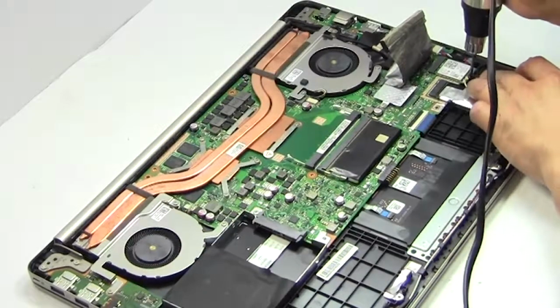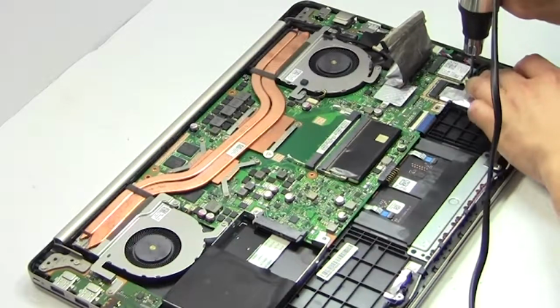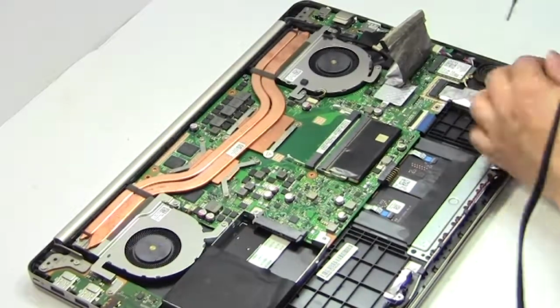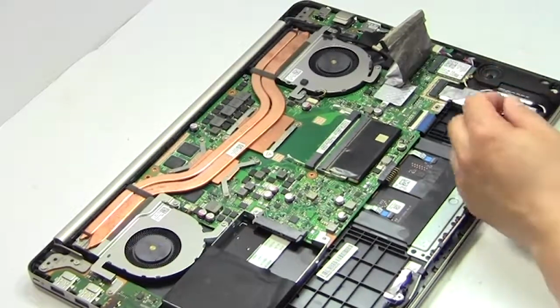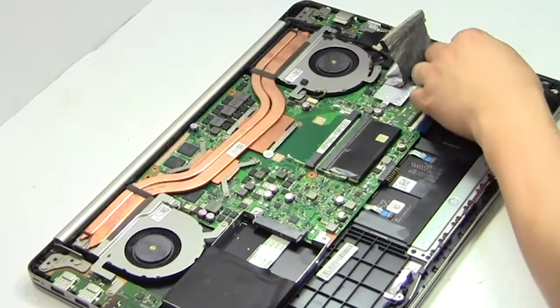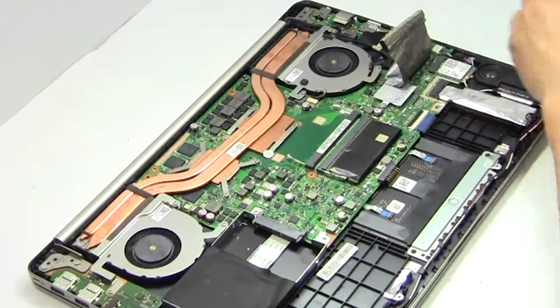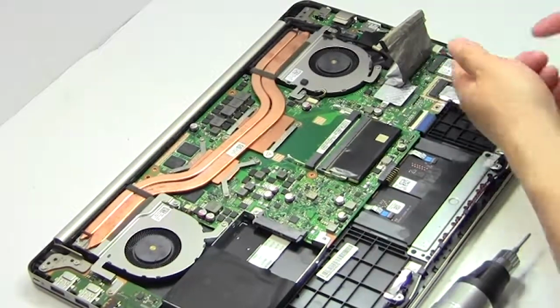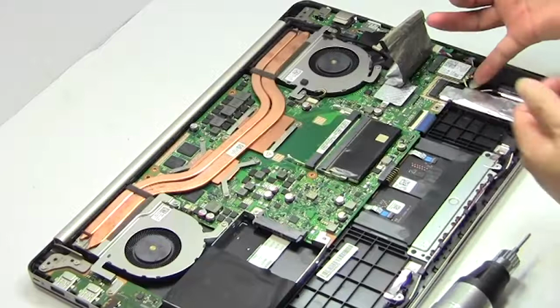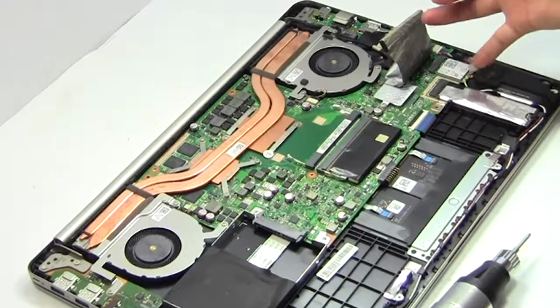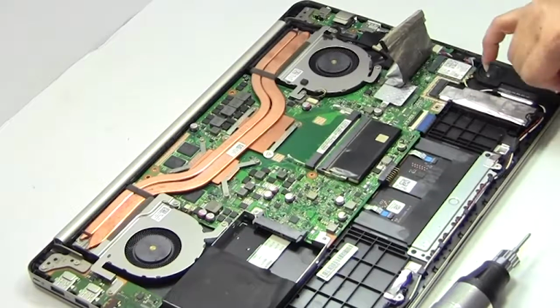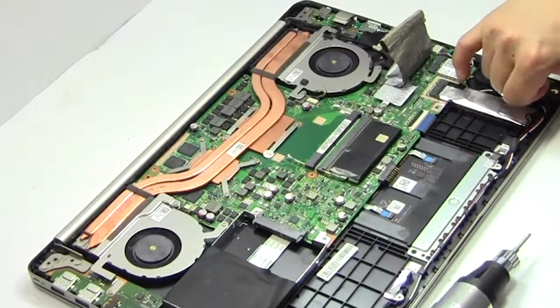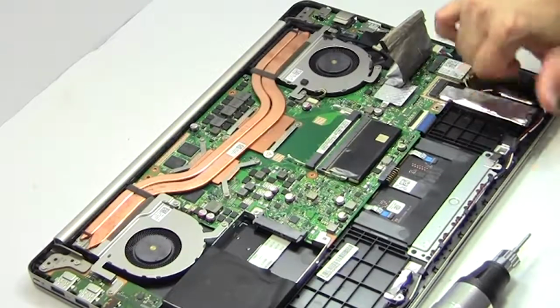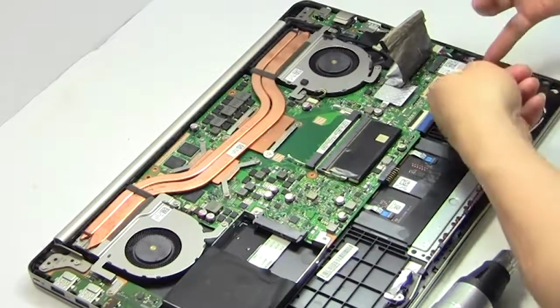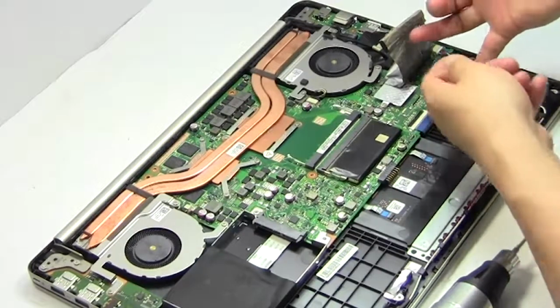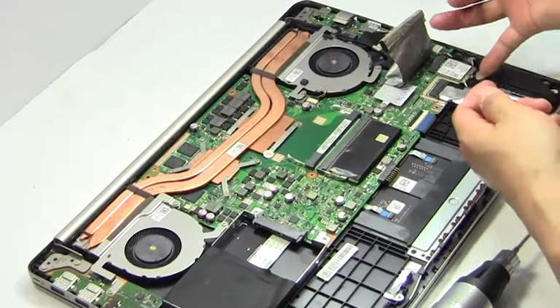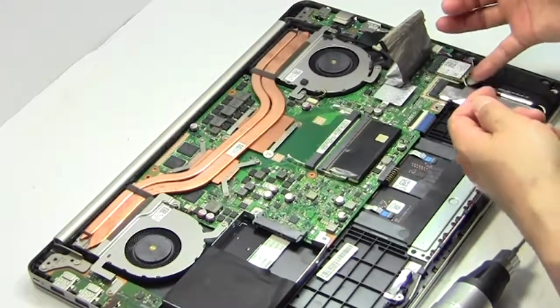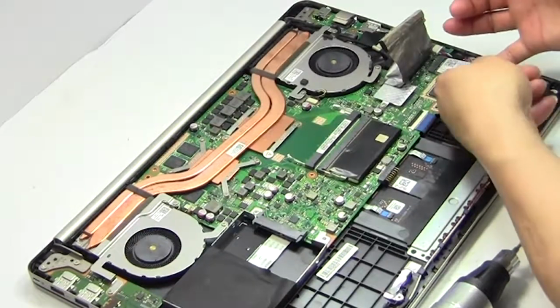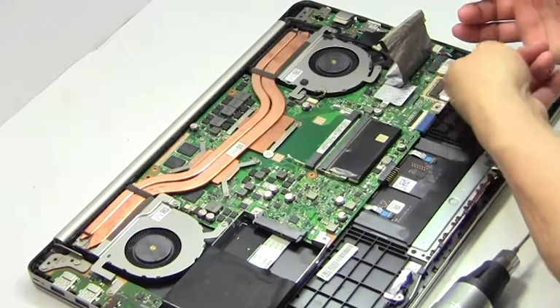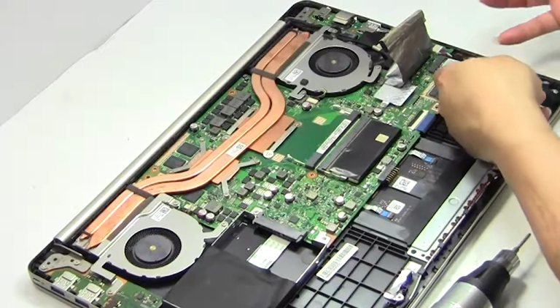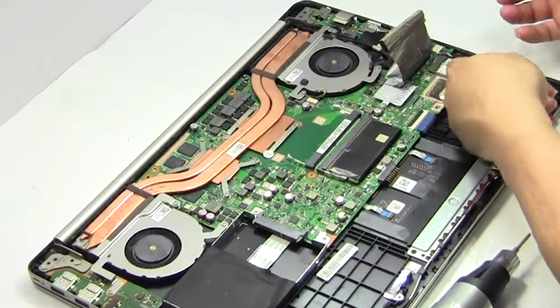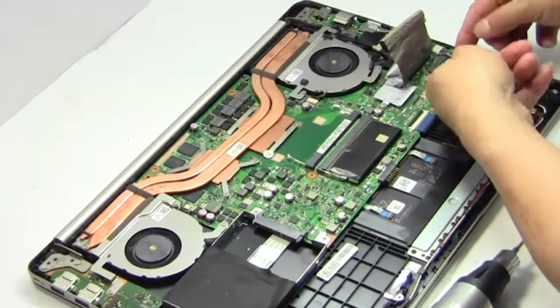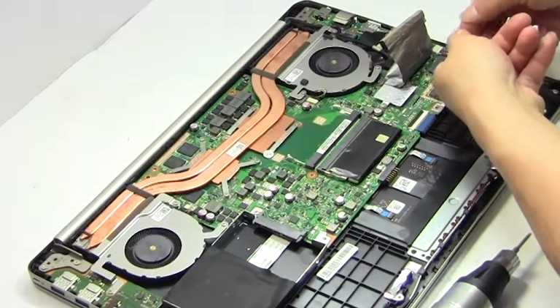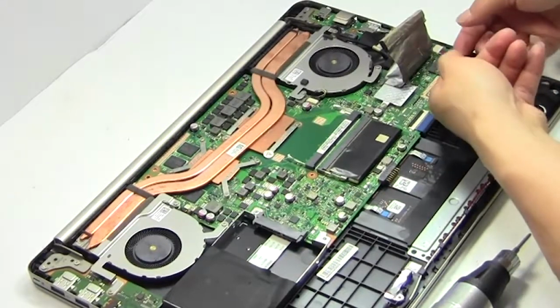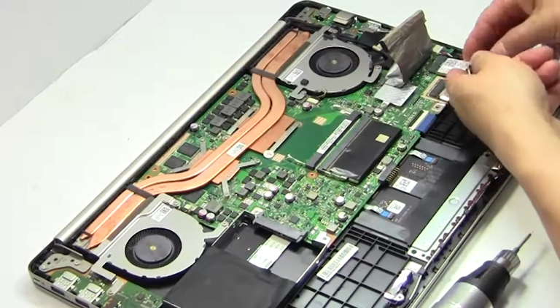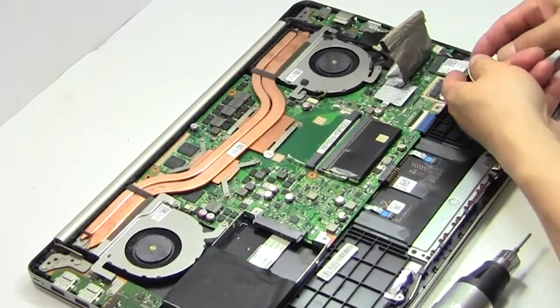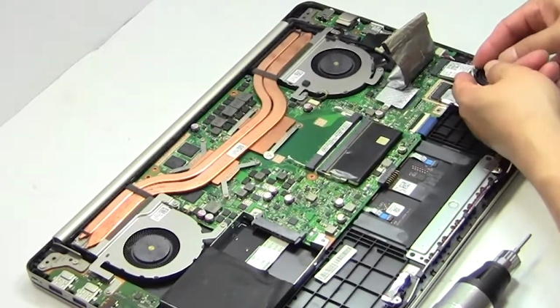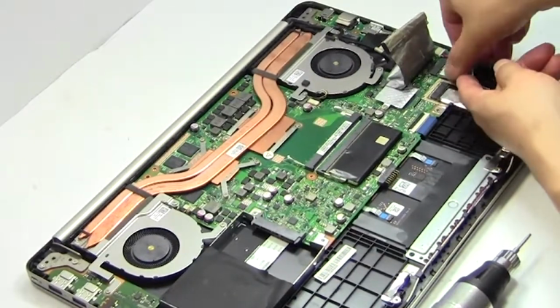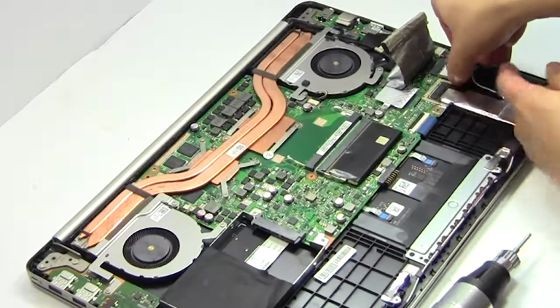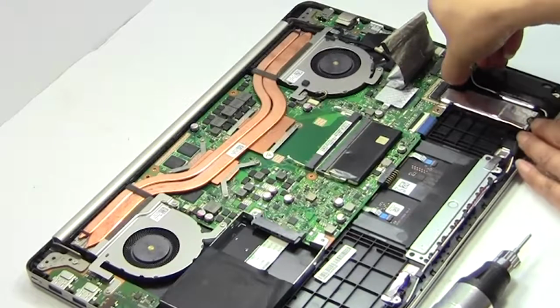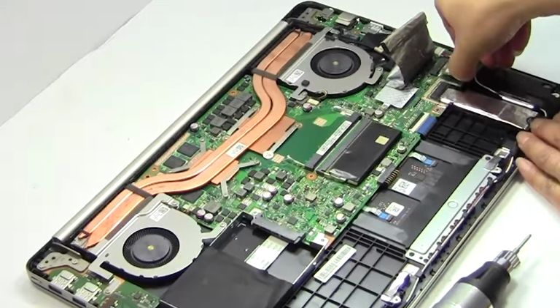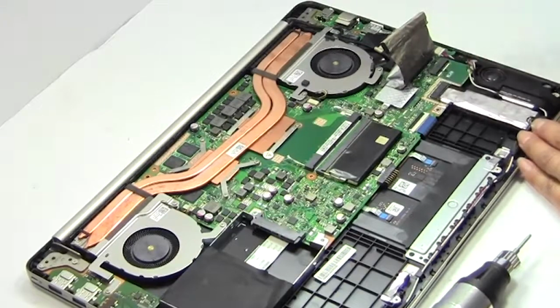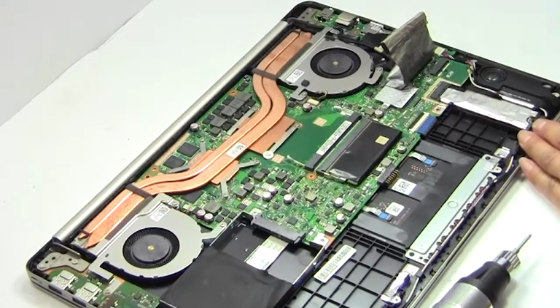Remove the screws. Remove the wire. Remove the card.